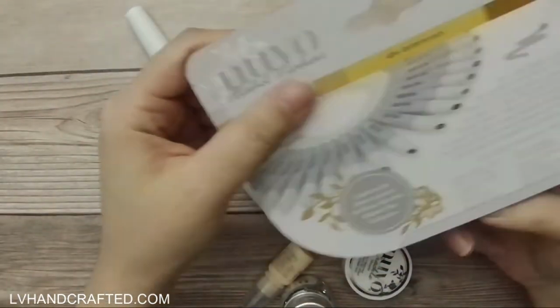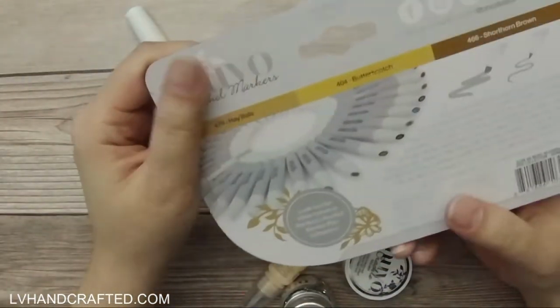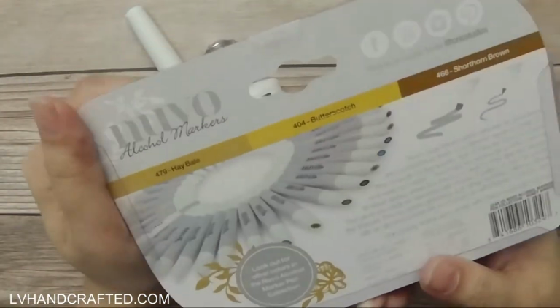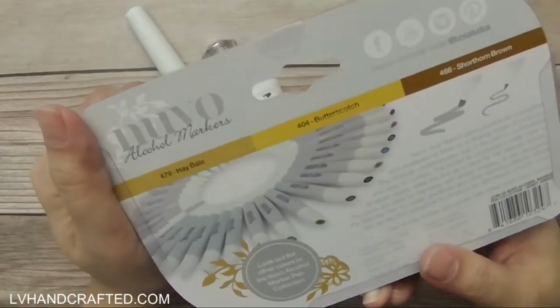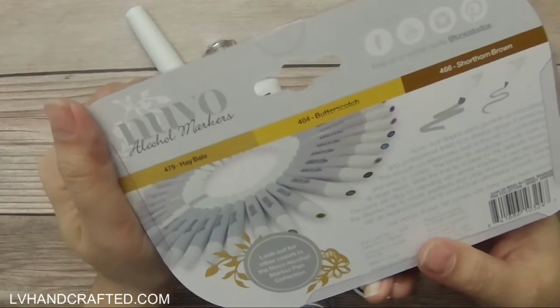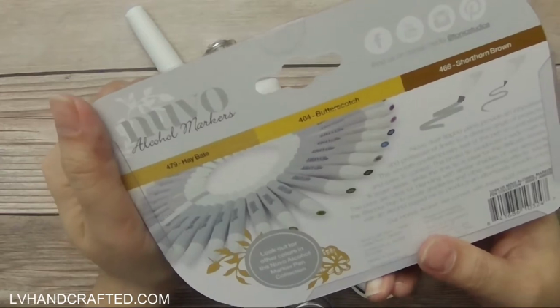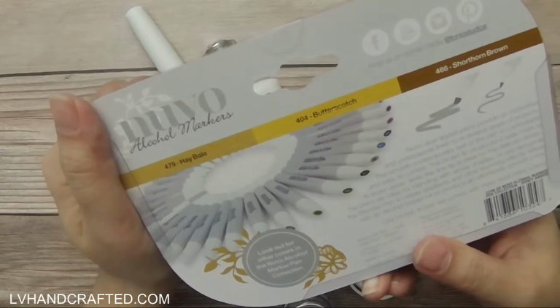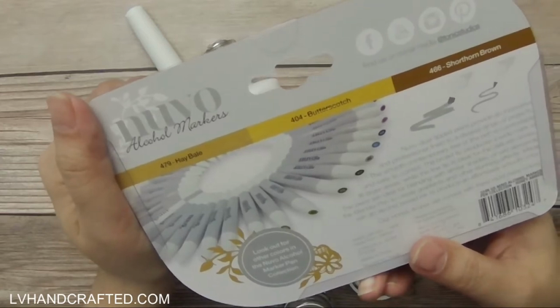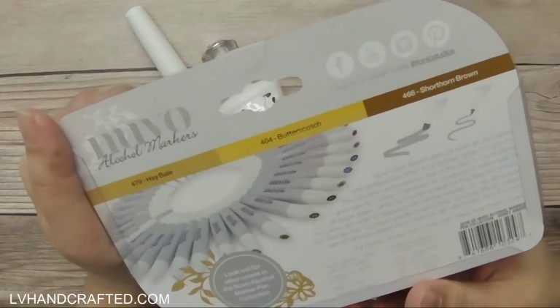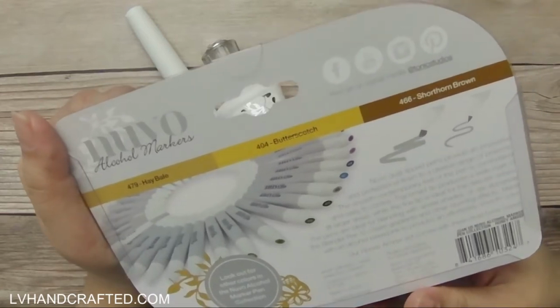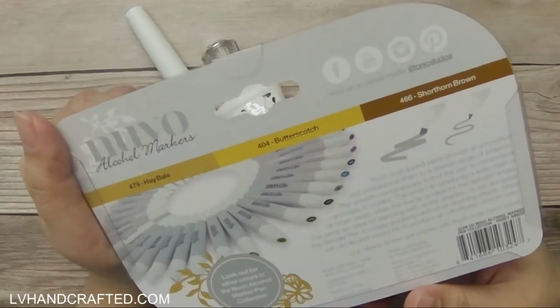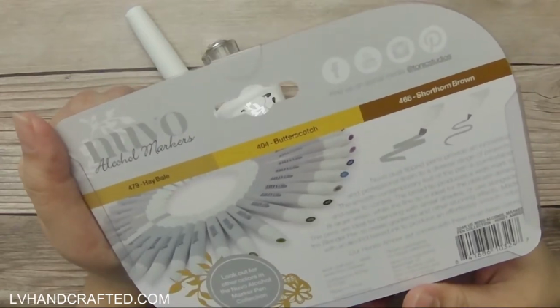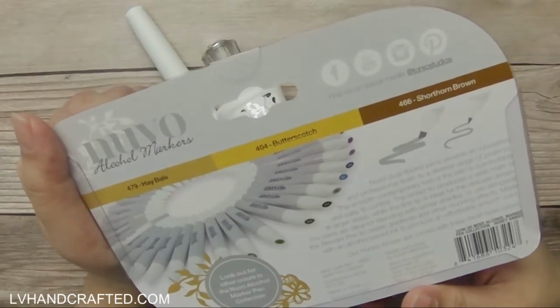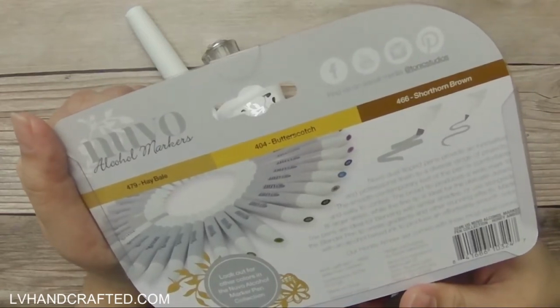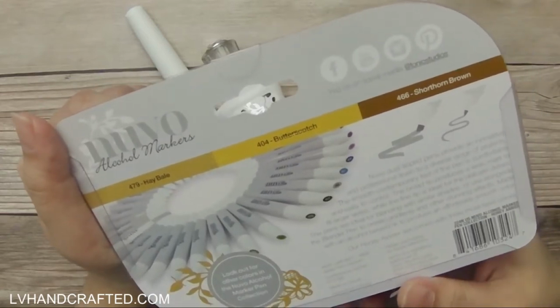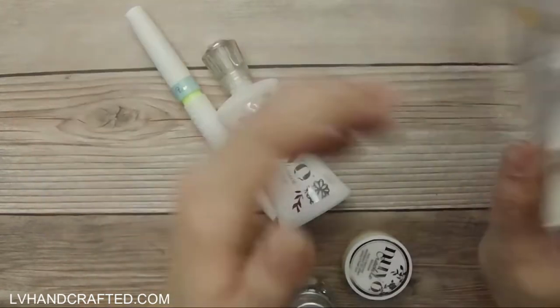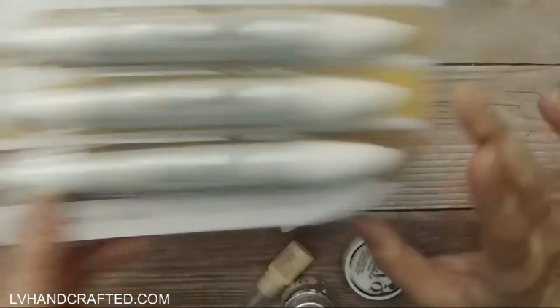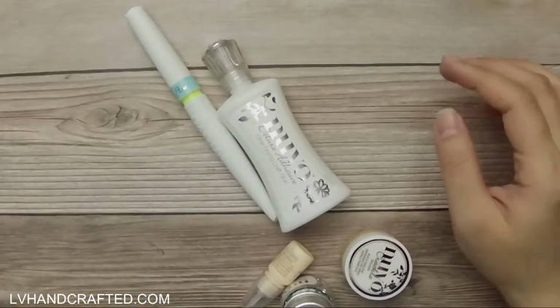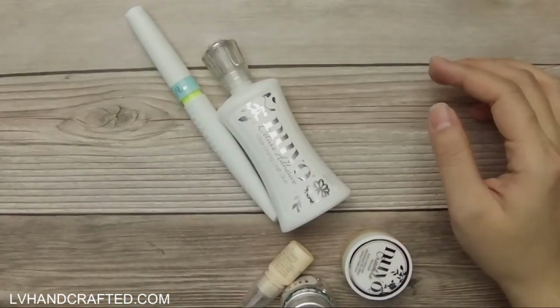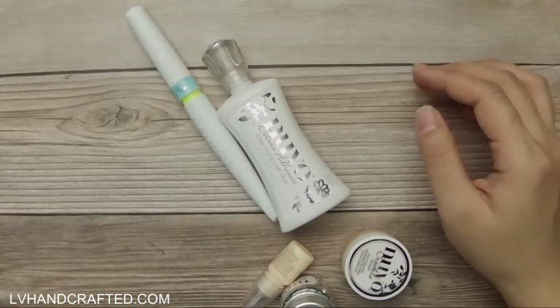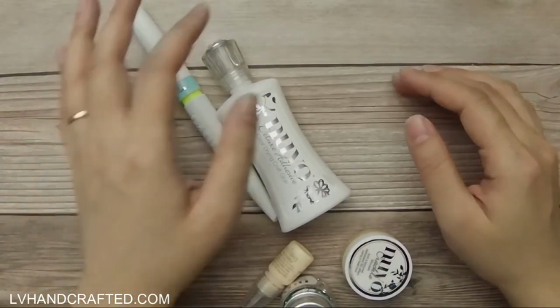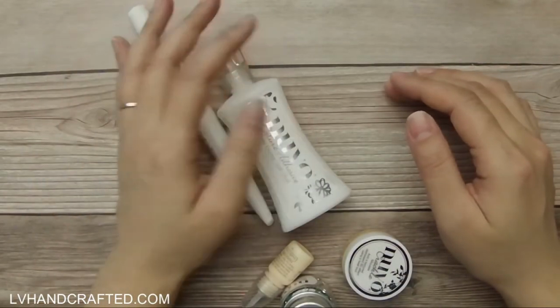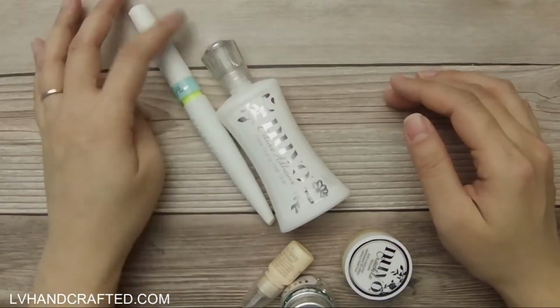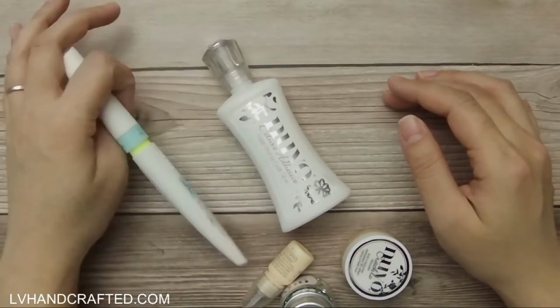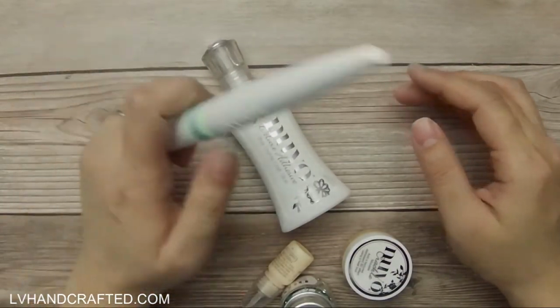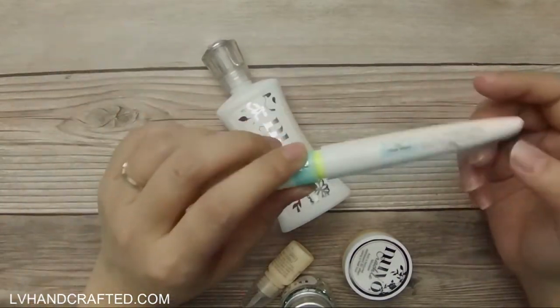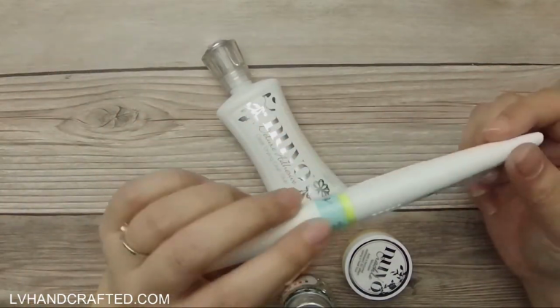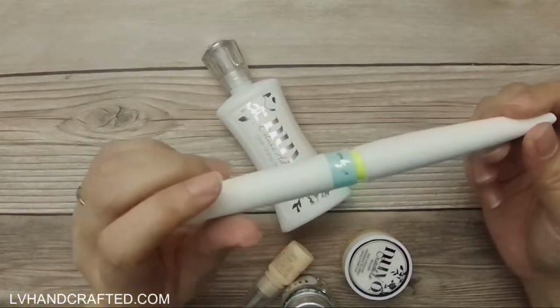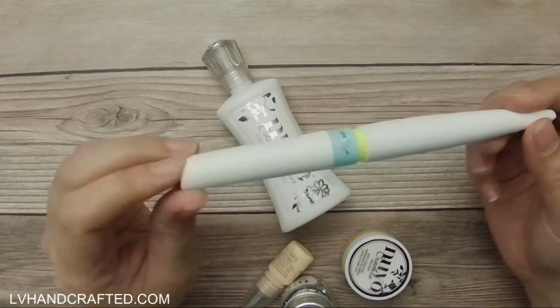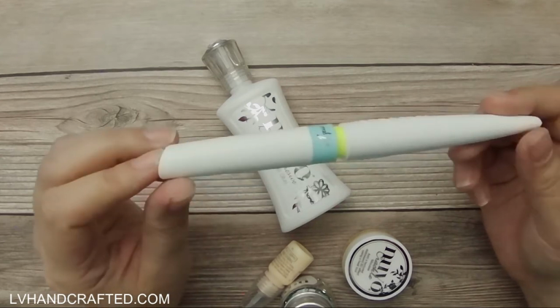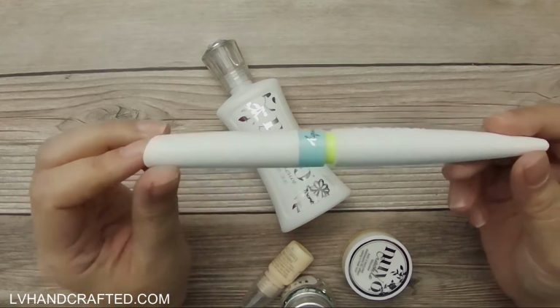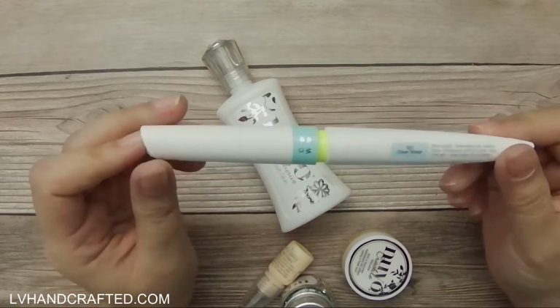The colors are hay bale, butterscotch, and short horn brown. Interesting. Then we have an aquaflow pen.